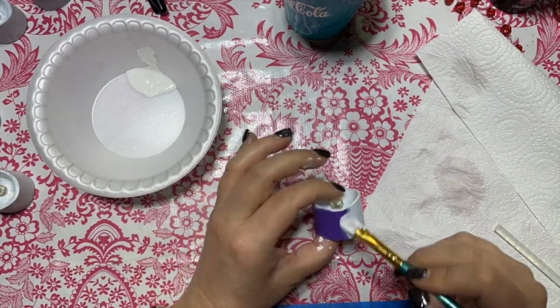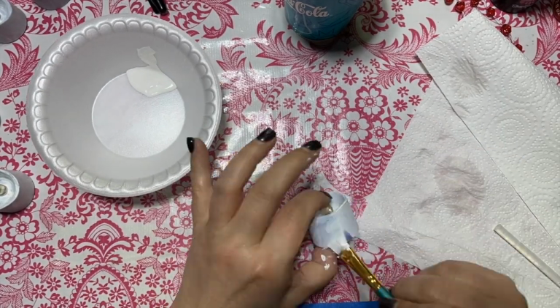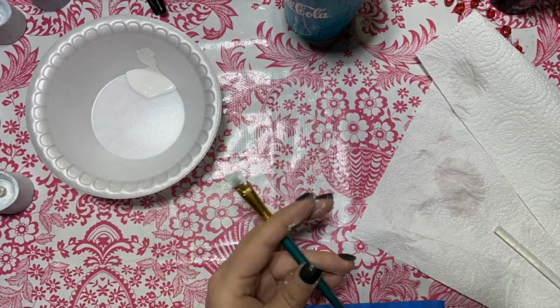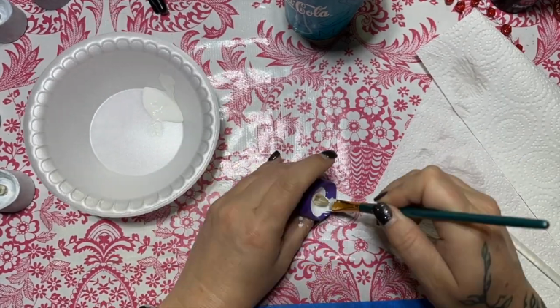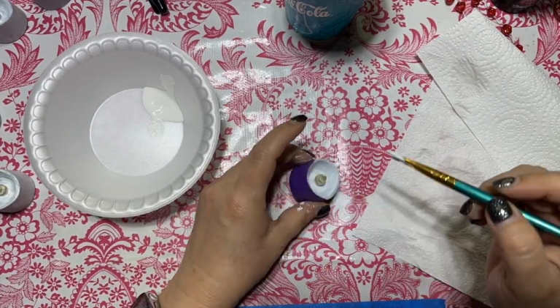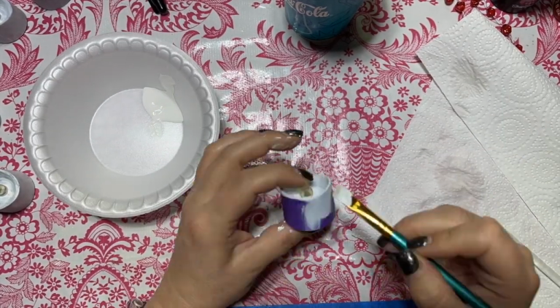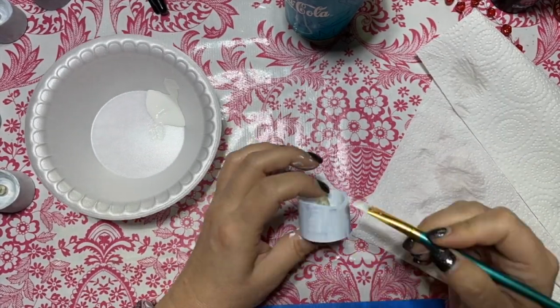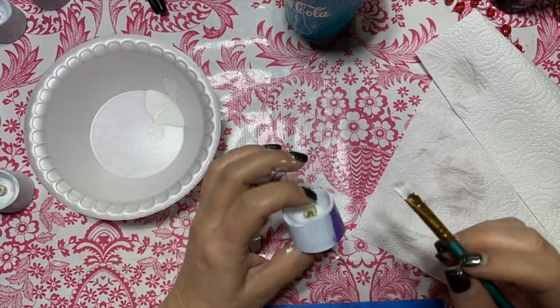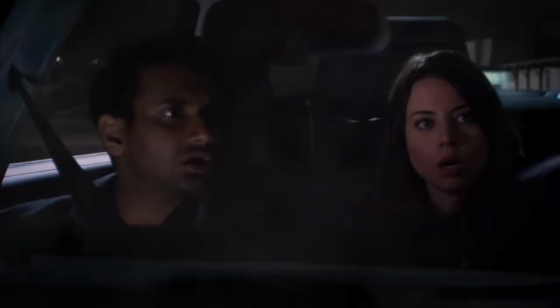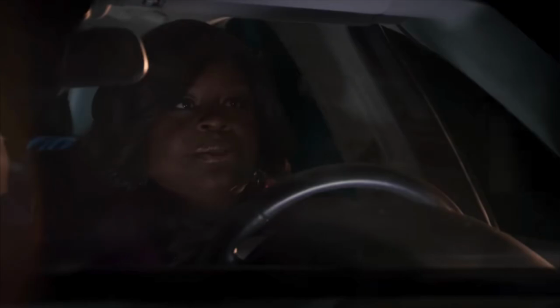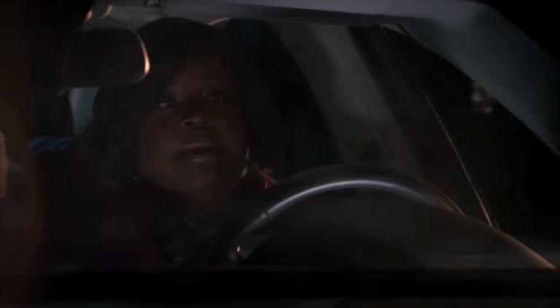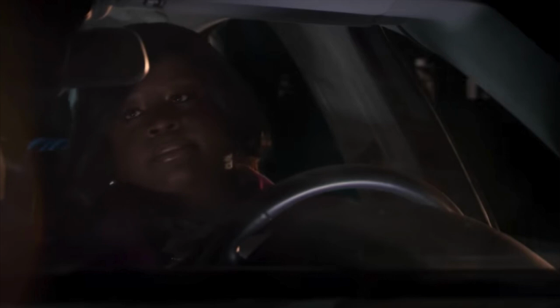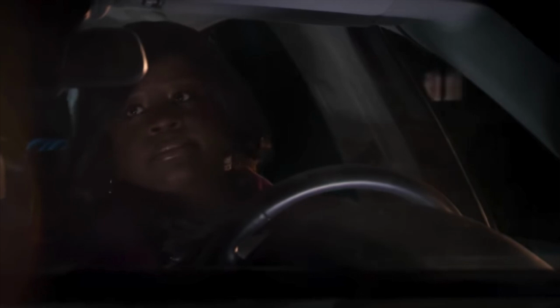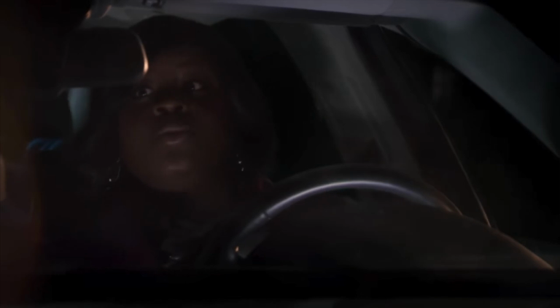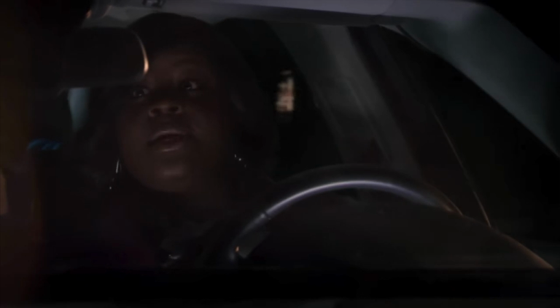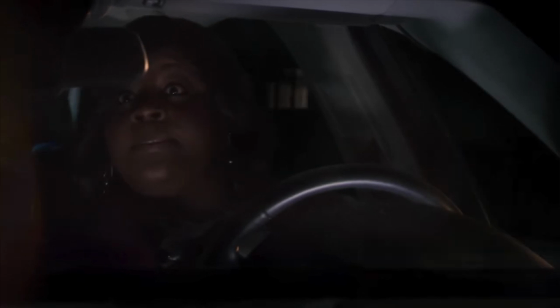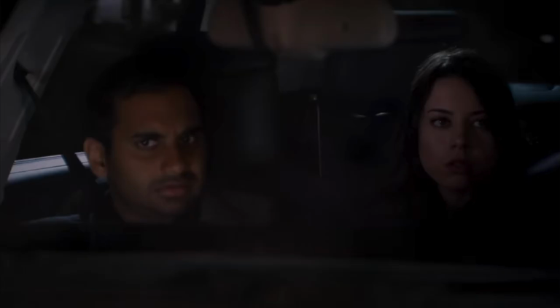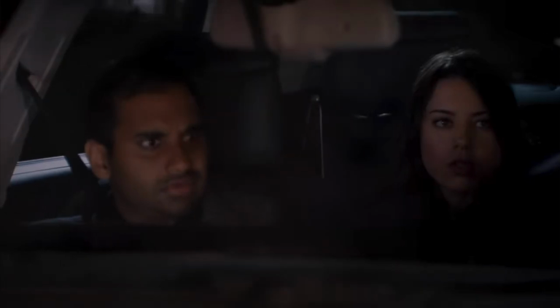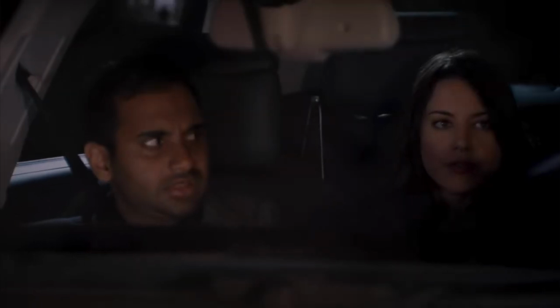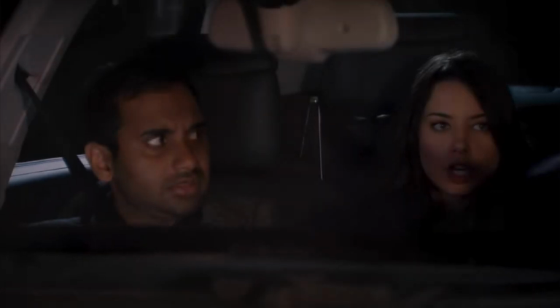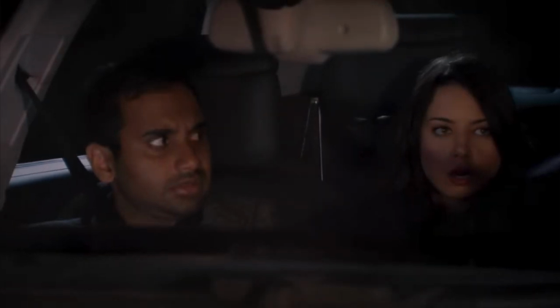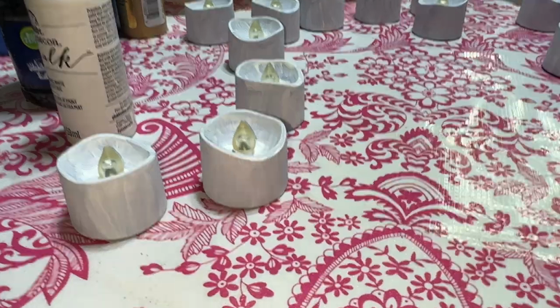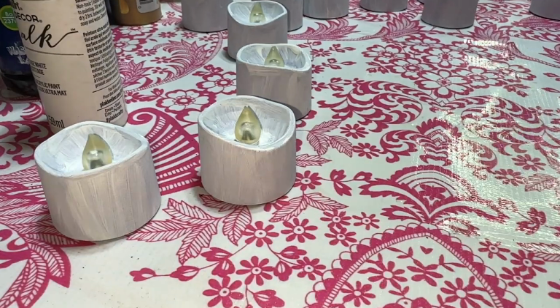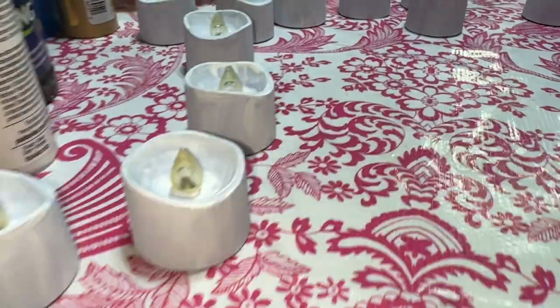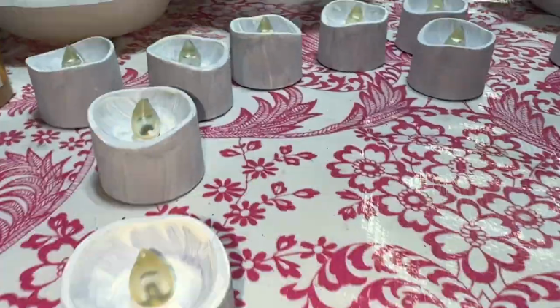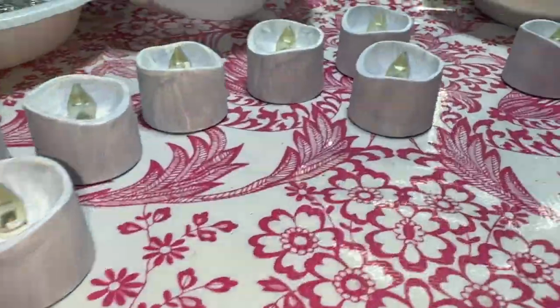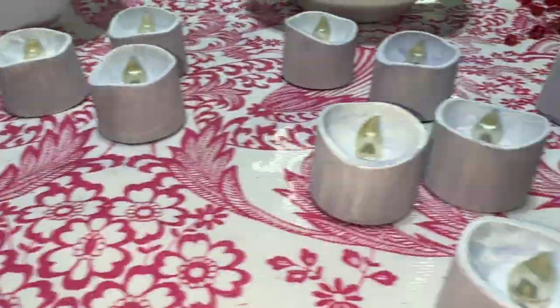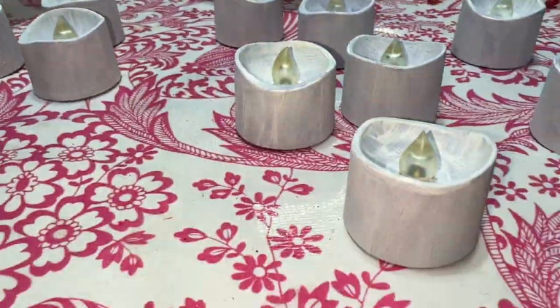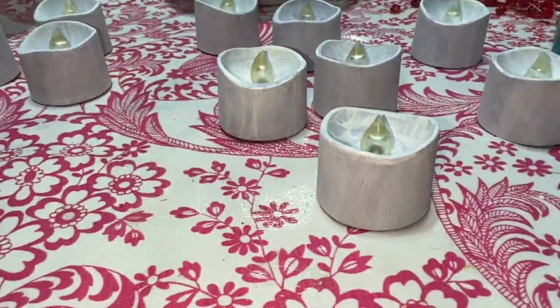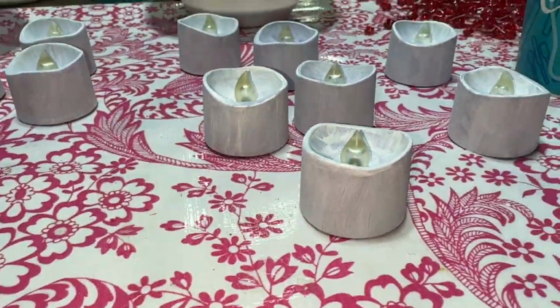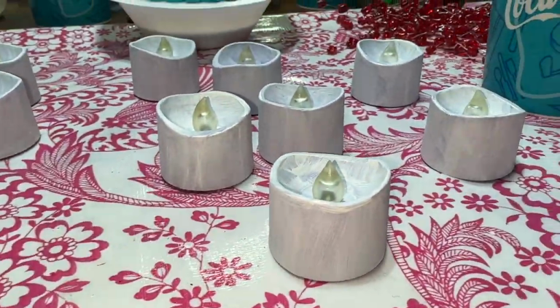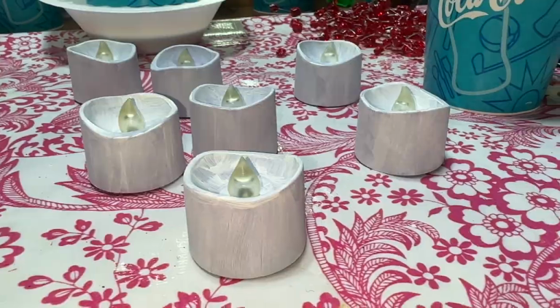This is tedious, and I hate it. This is after the first coat — it took two coats total.